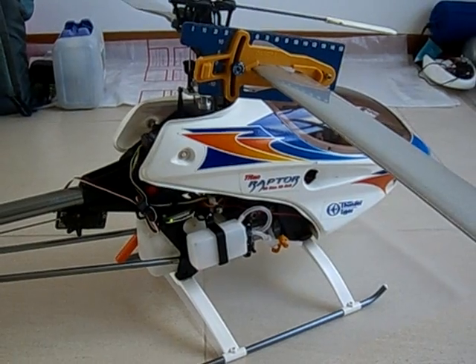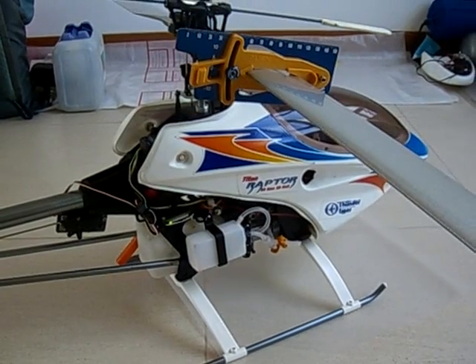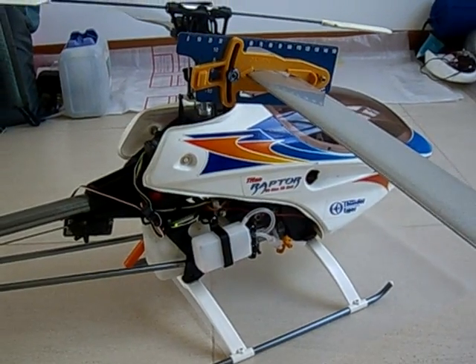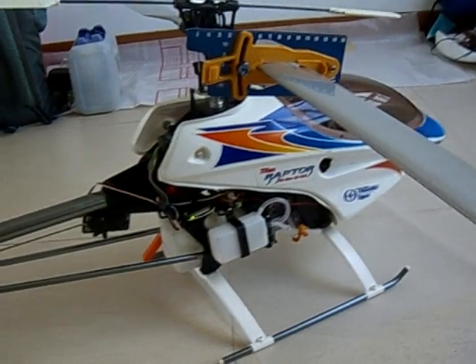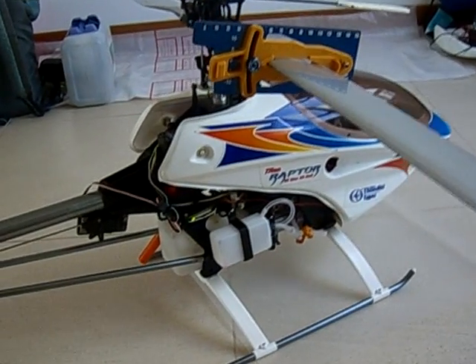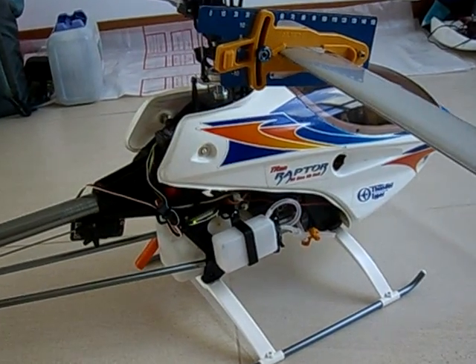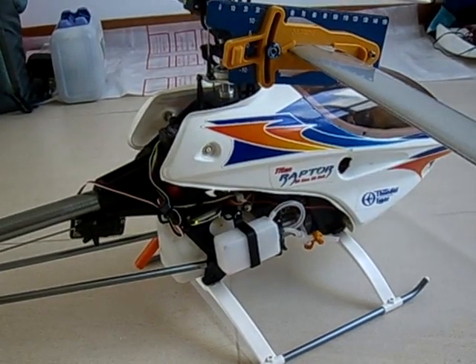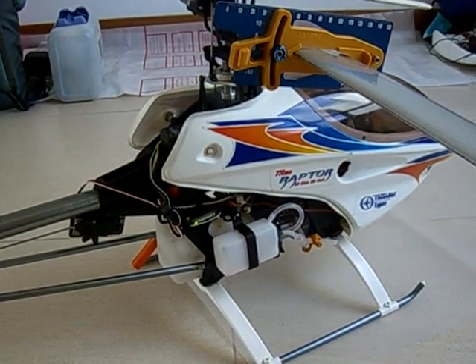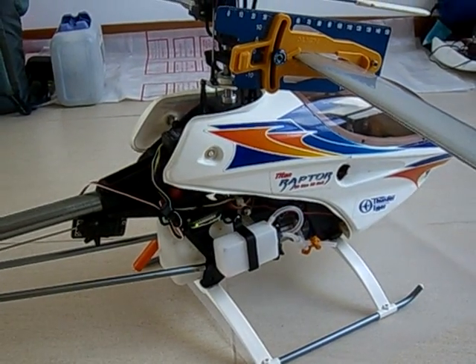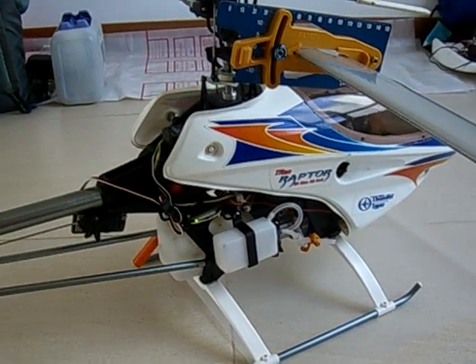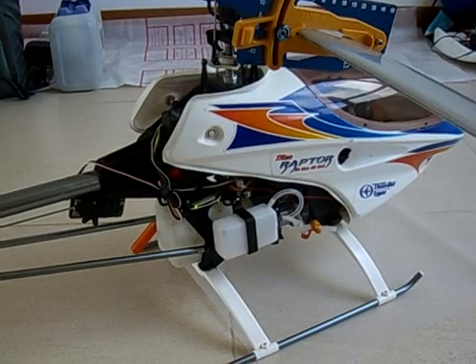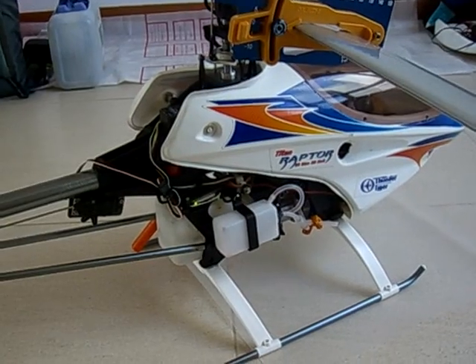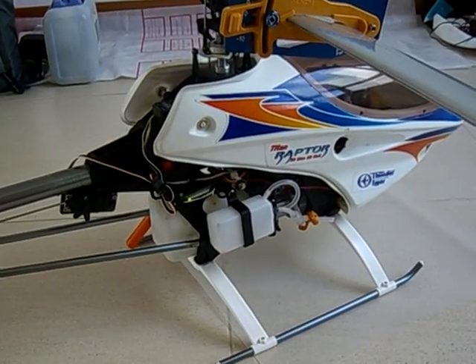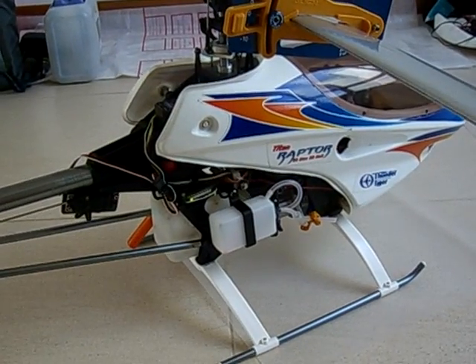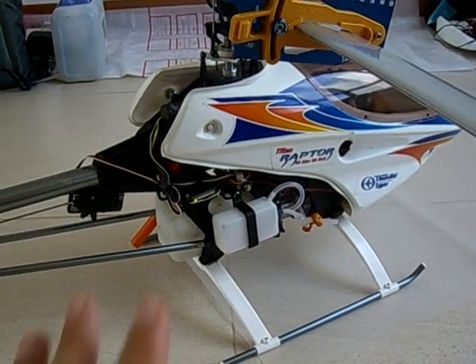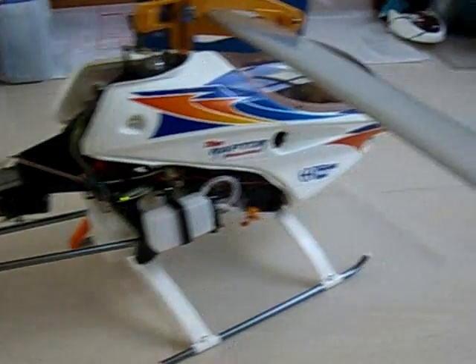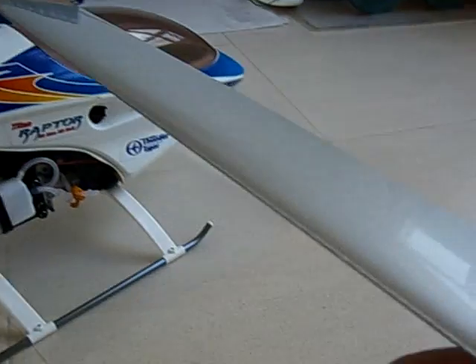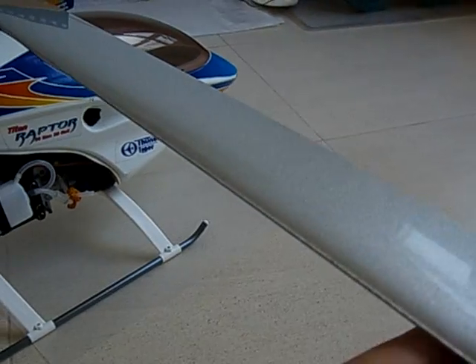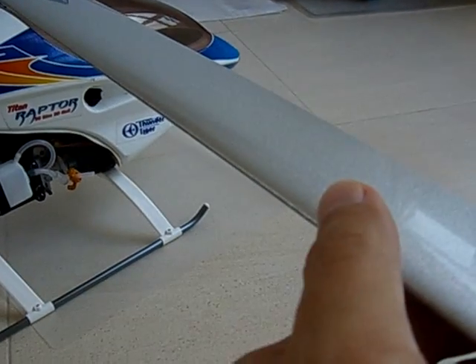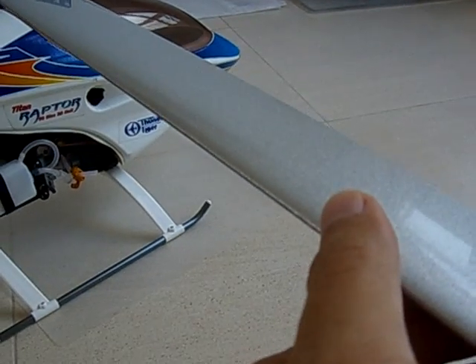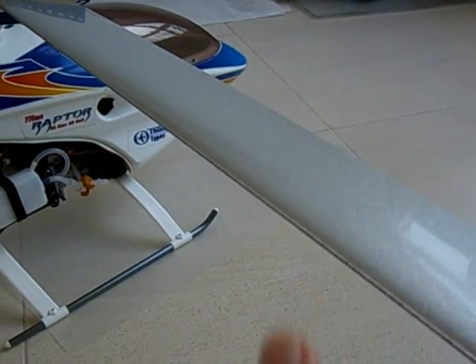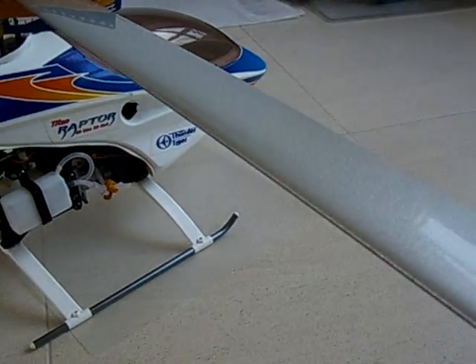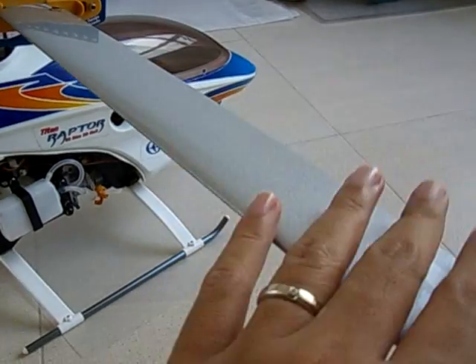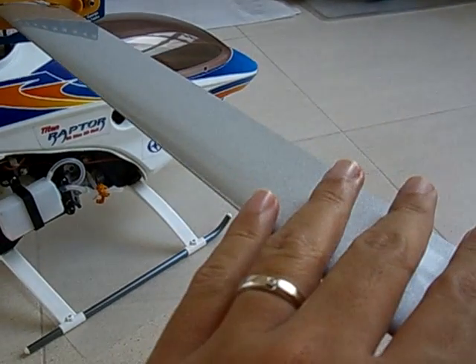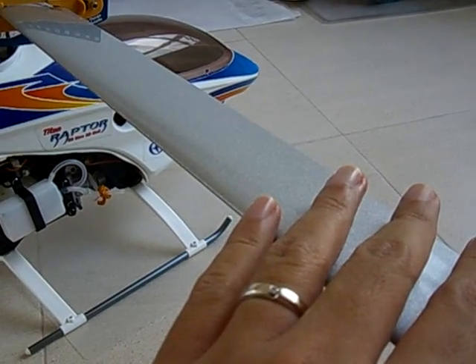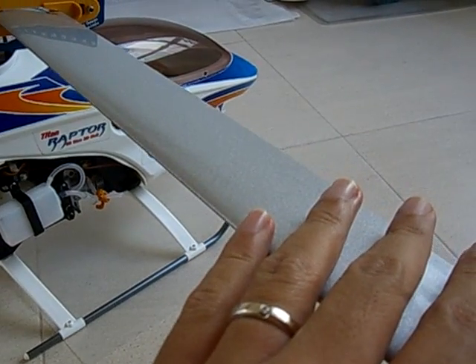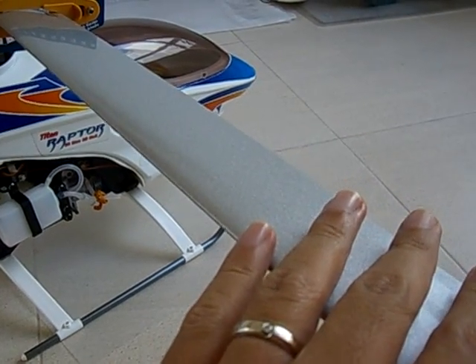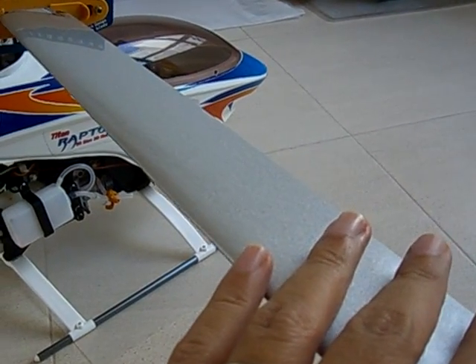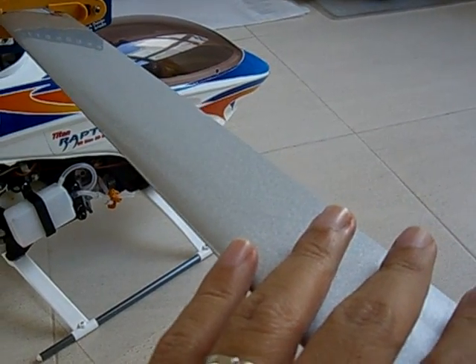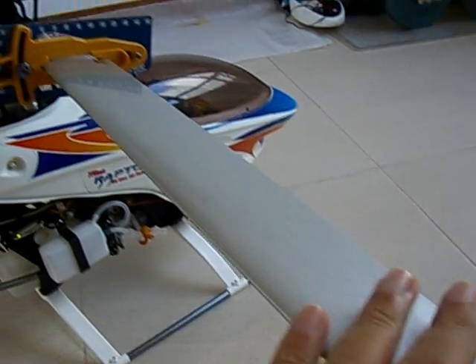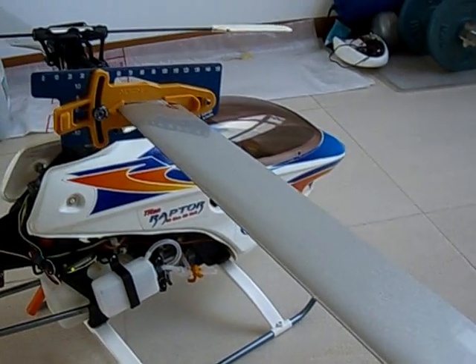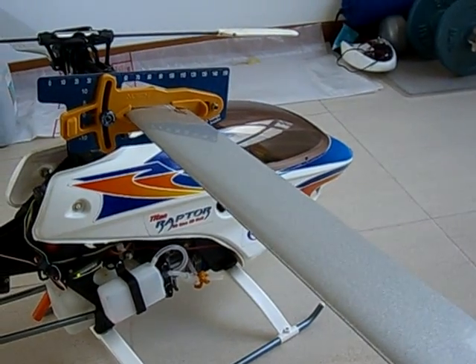You're just about ready to start your helicopter. Now that you've run the engine about one or two tanks with no main blades, you can now put your blades back on and let's do some final checks before we actually run the helicopter.